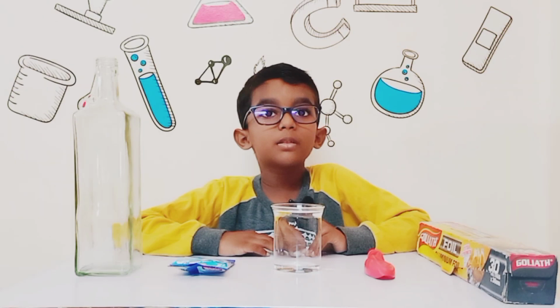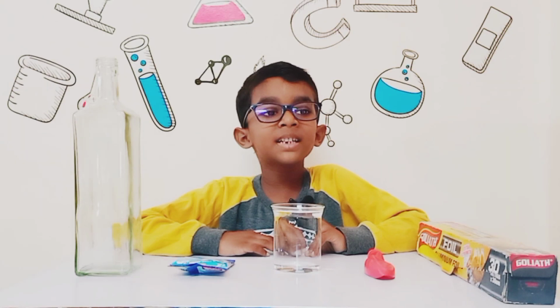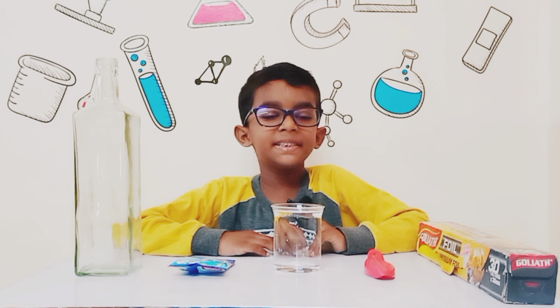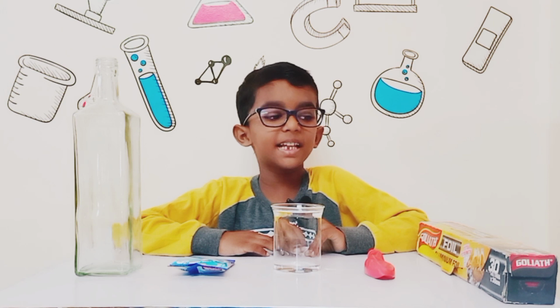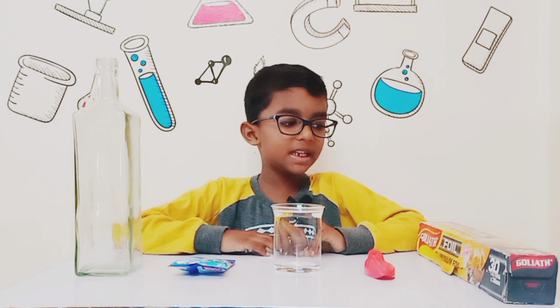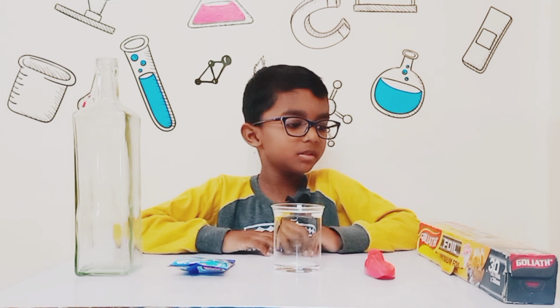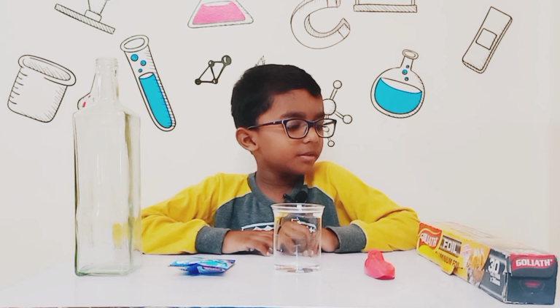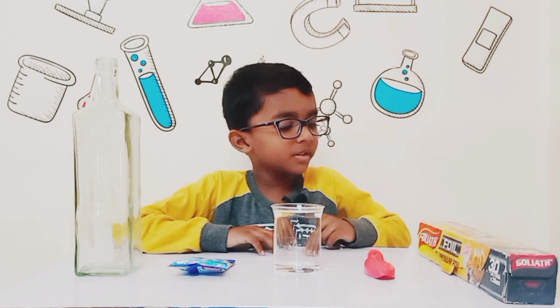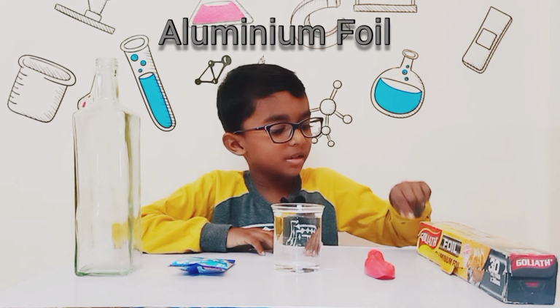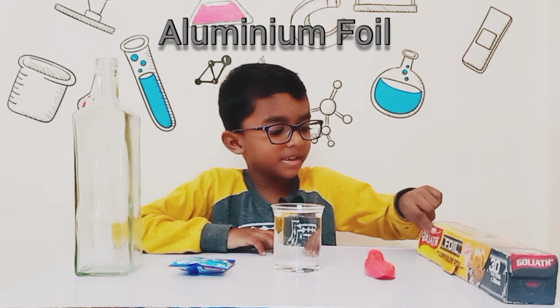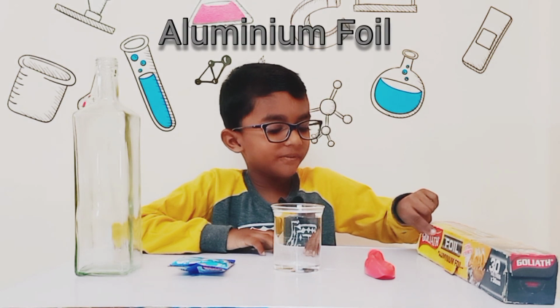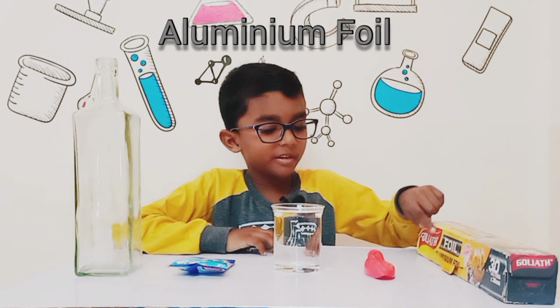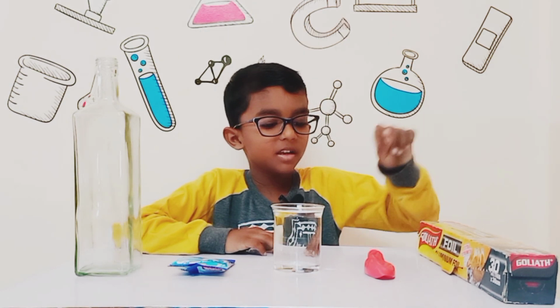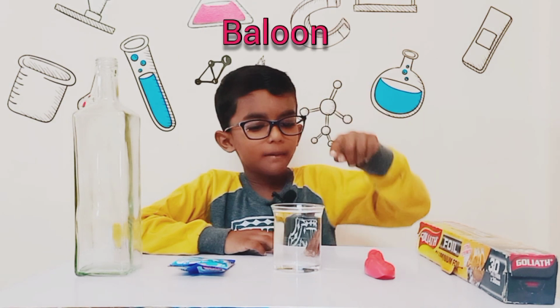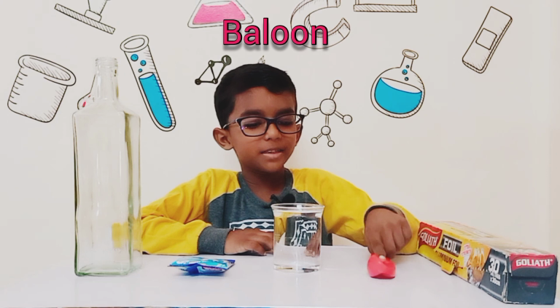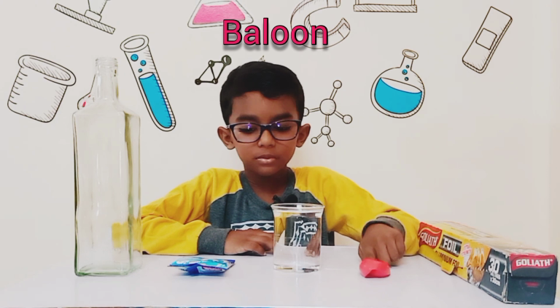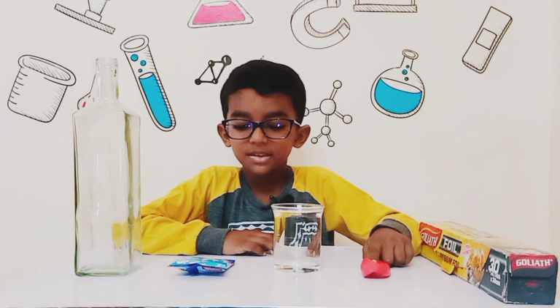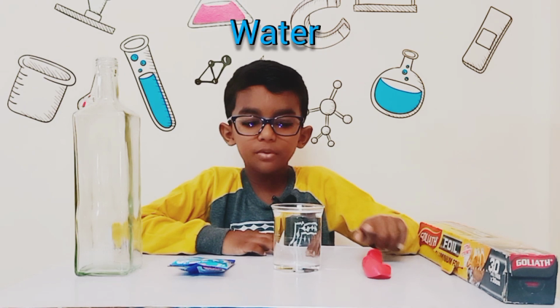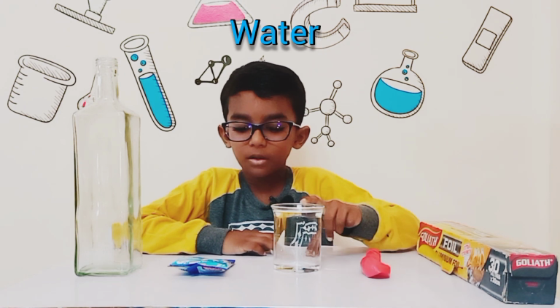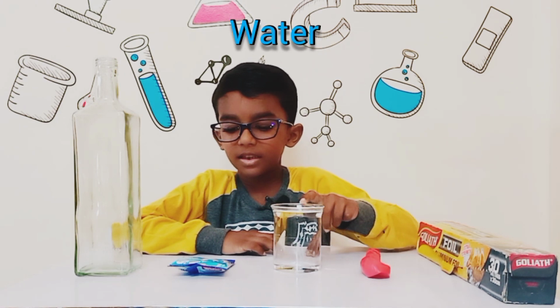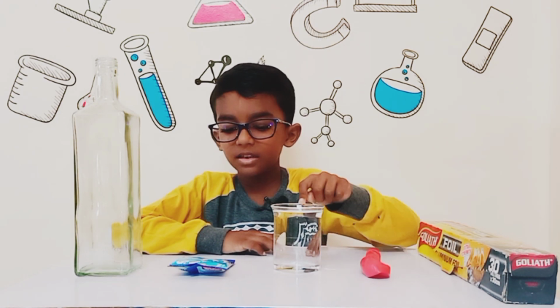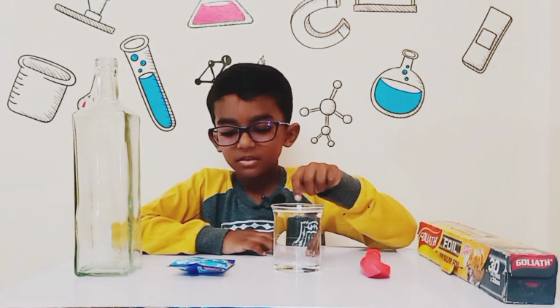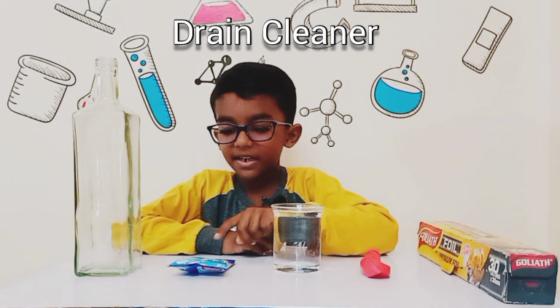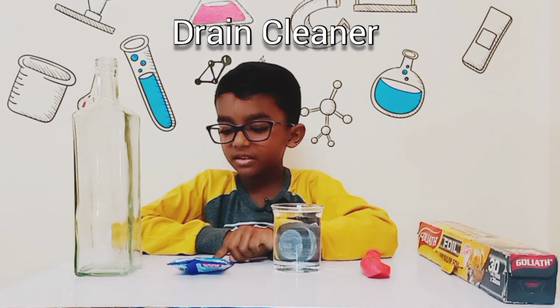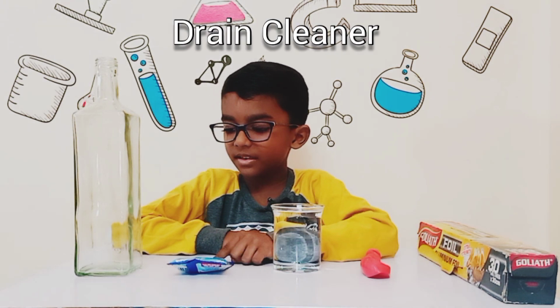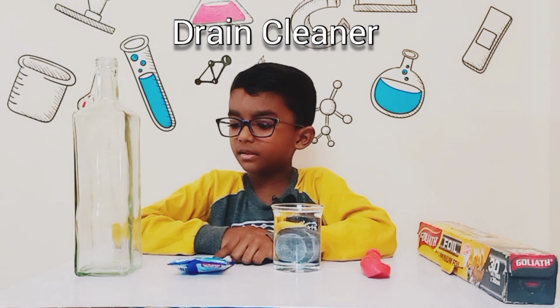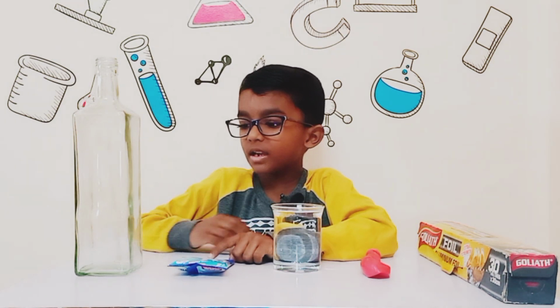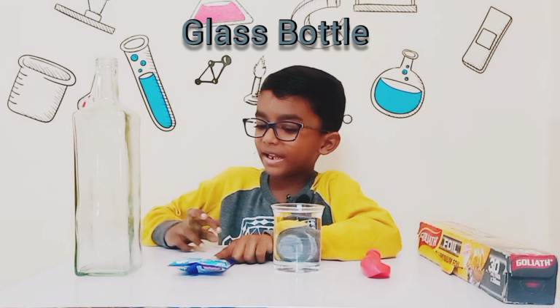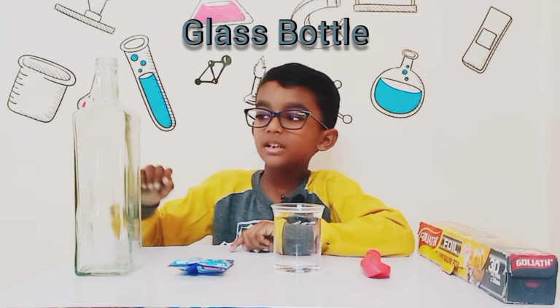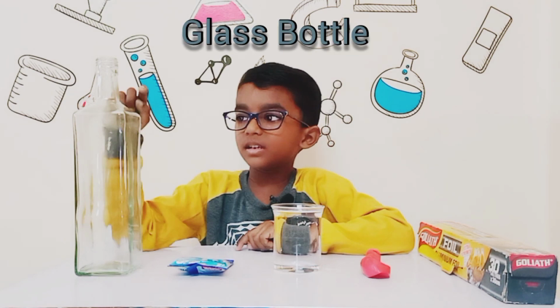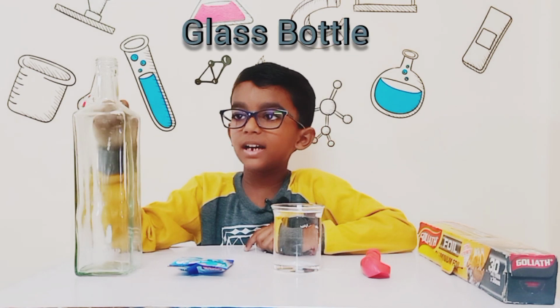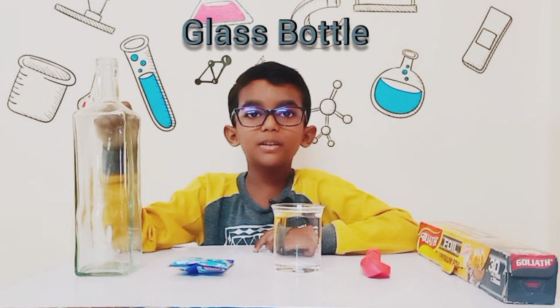To make a hydrogen balloon you need aluminum foil, a balloon, some water, drain cleaners, and a glass bottle.